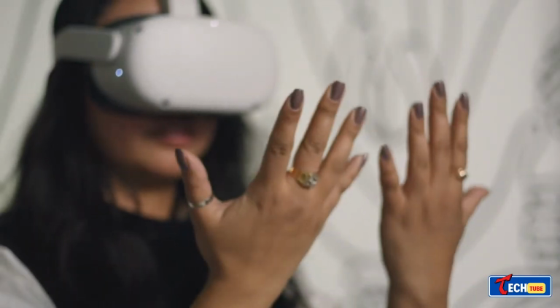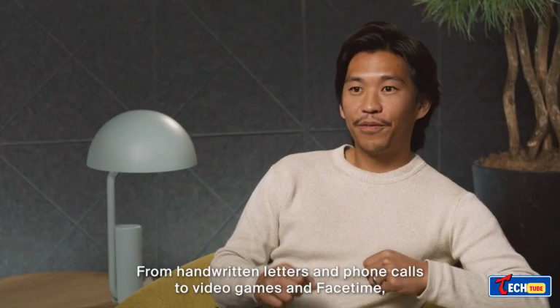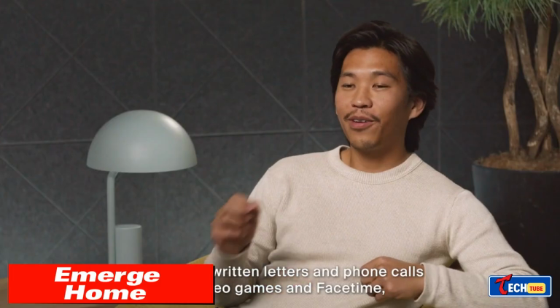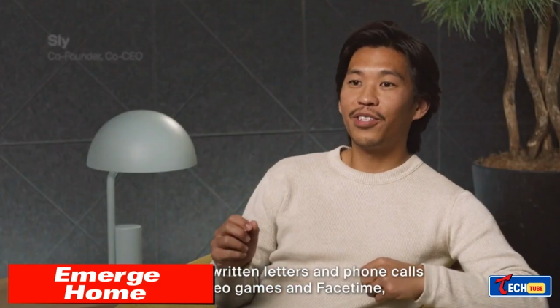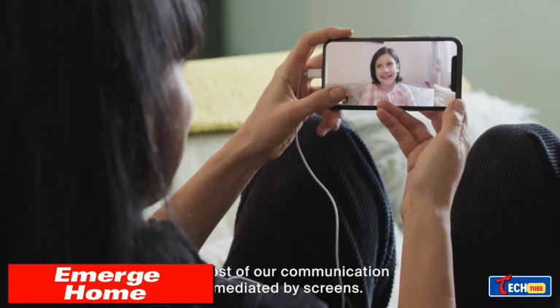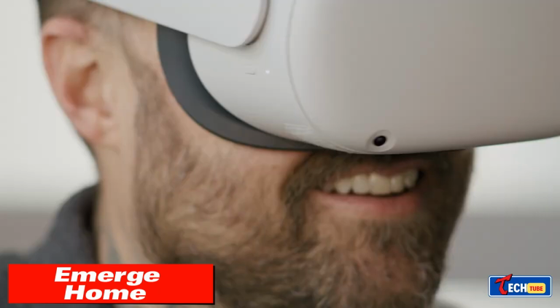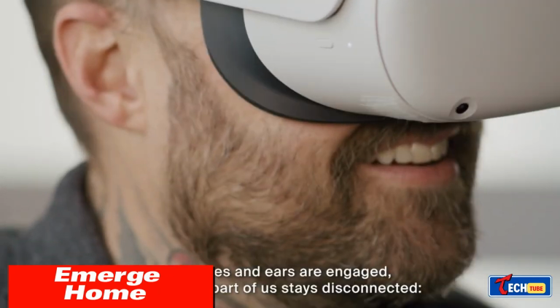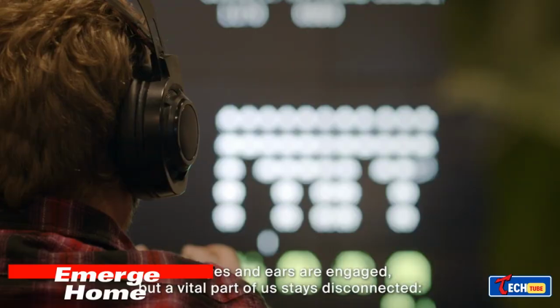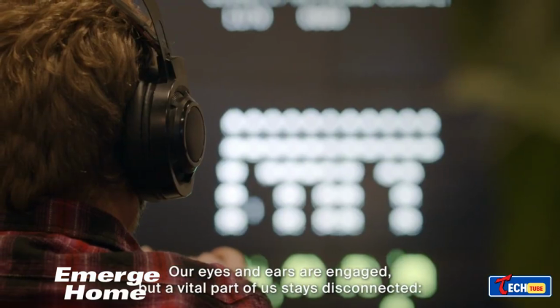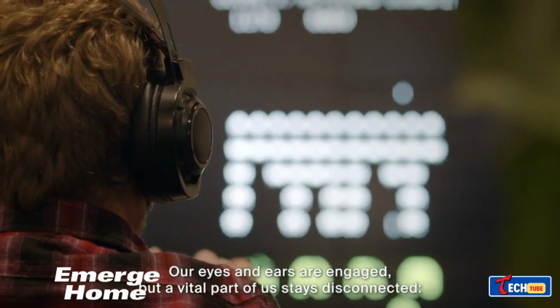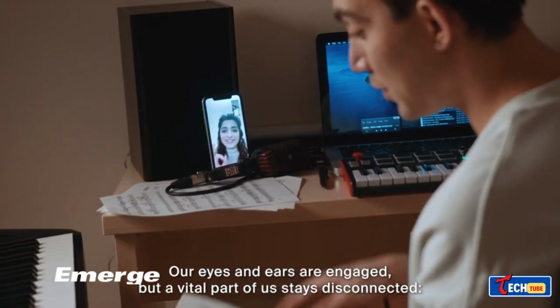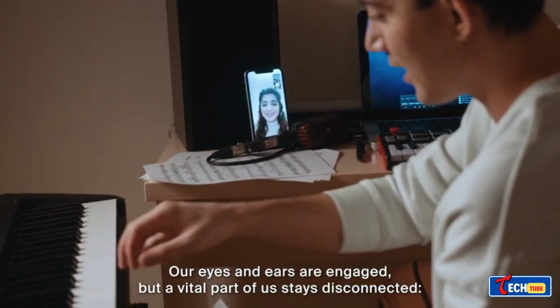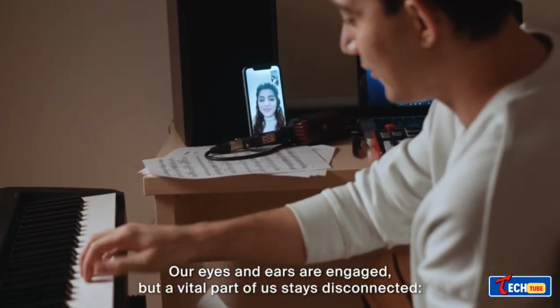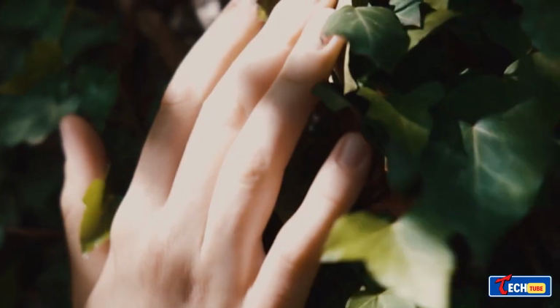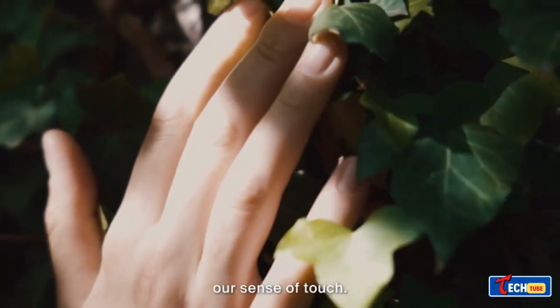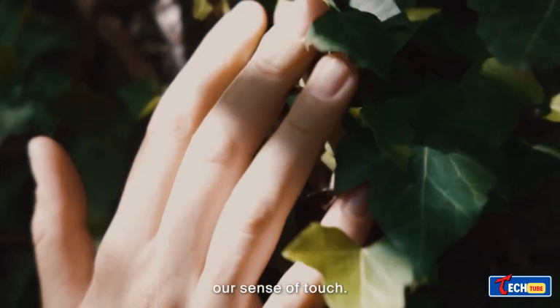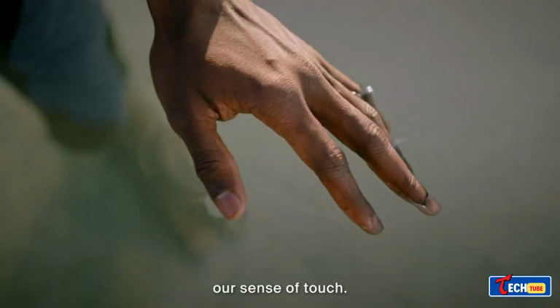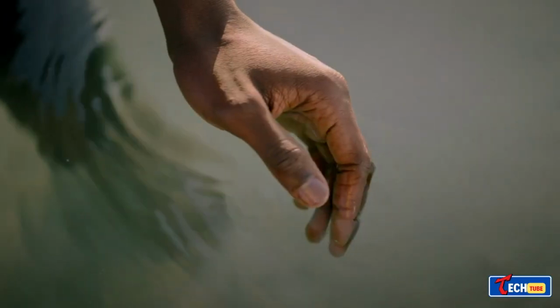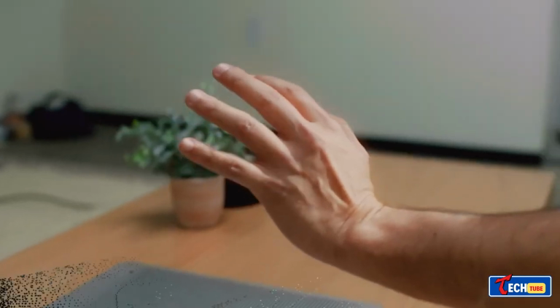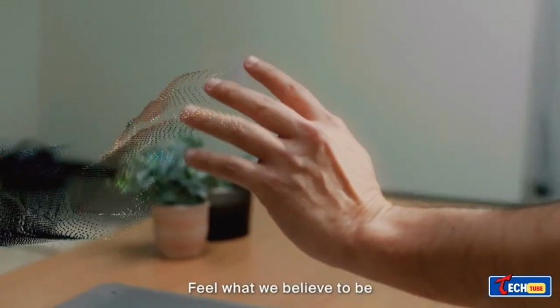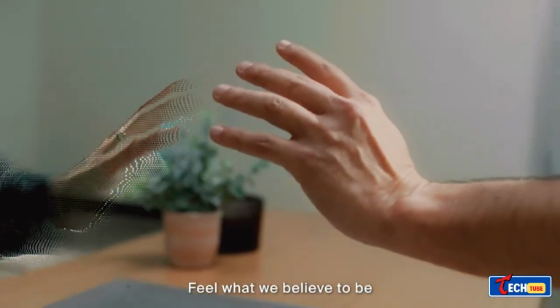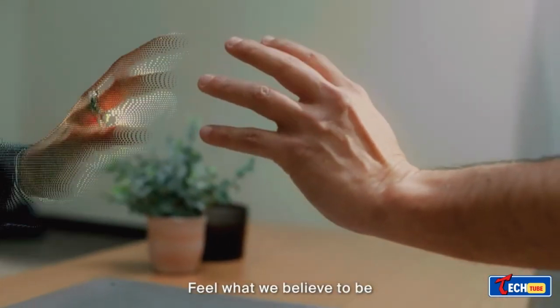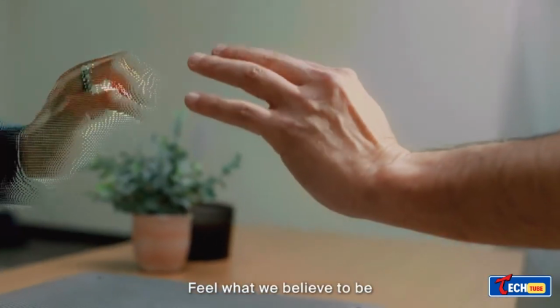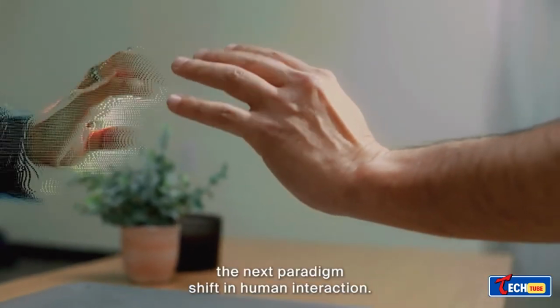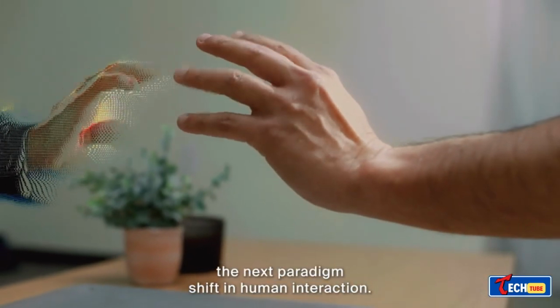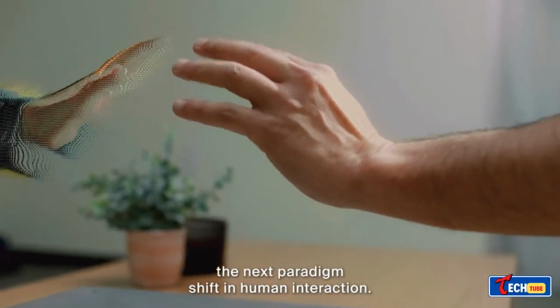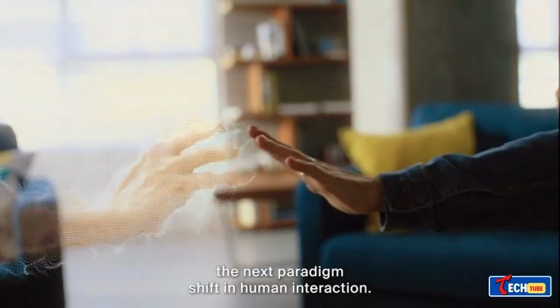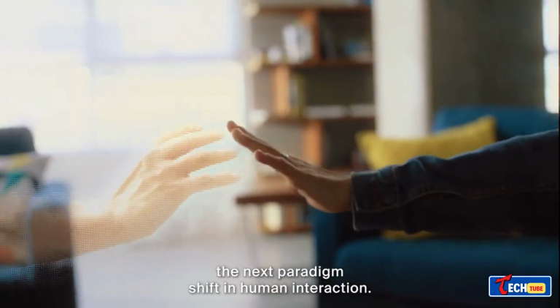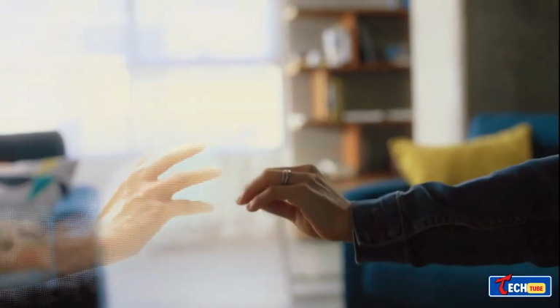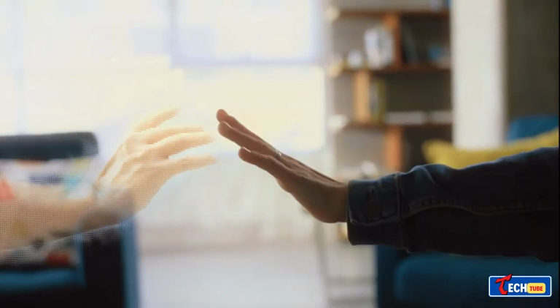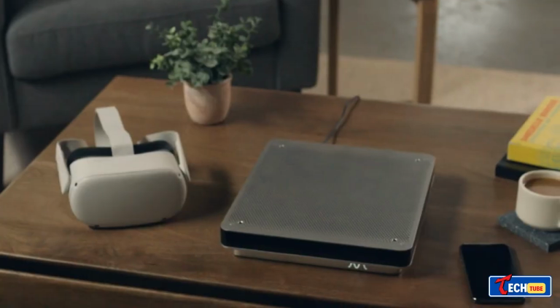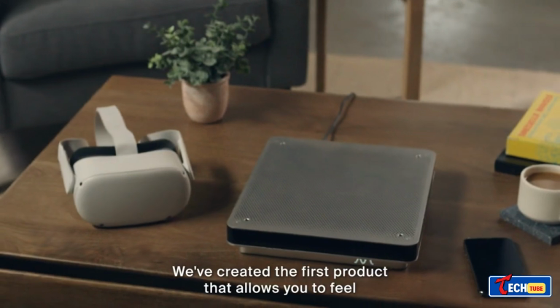Merge Home is a panel that allows interaction with virtual objects using ultrasonic waves. This US-made device lets users feel and manipulate virtual objects in a limited space, fostering interaction among users.